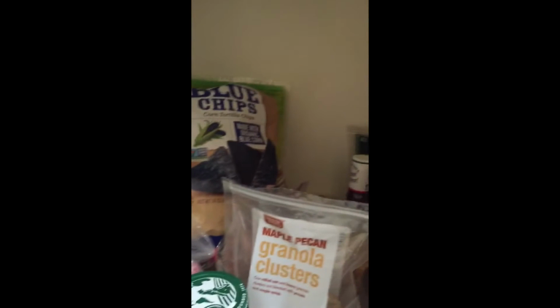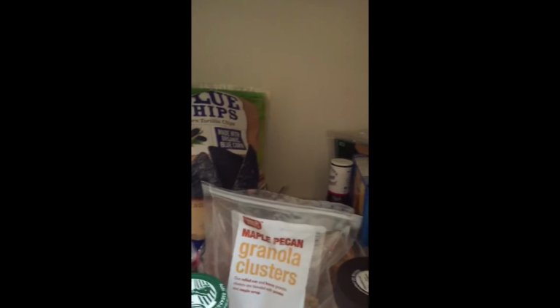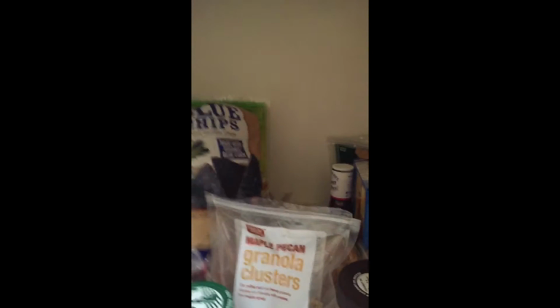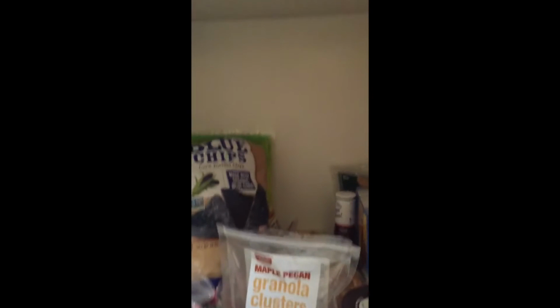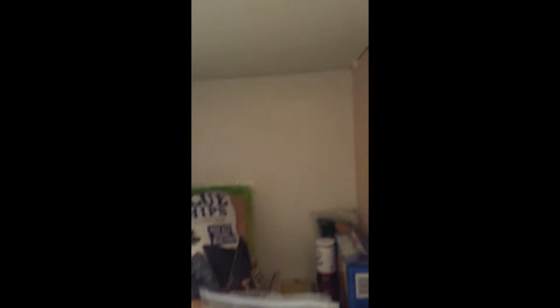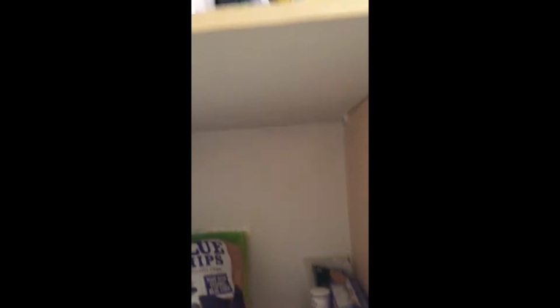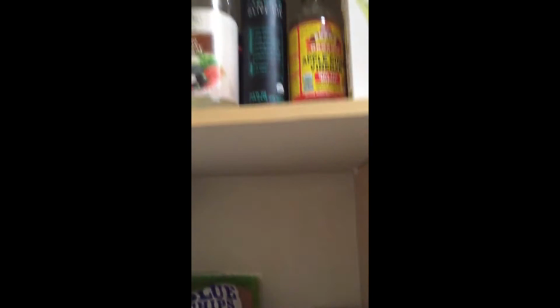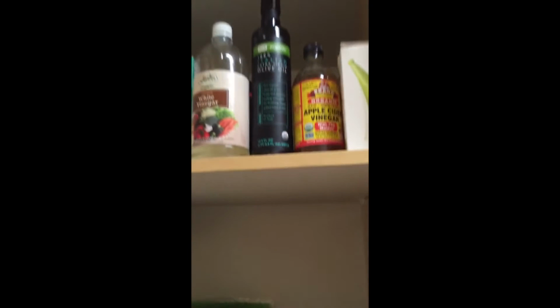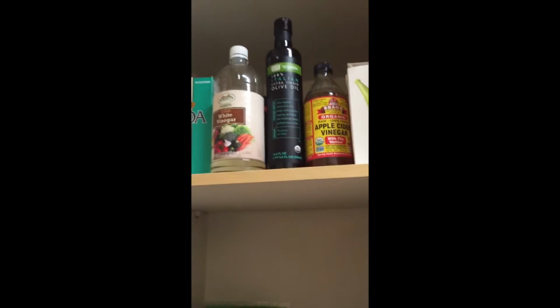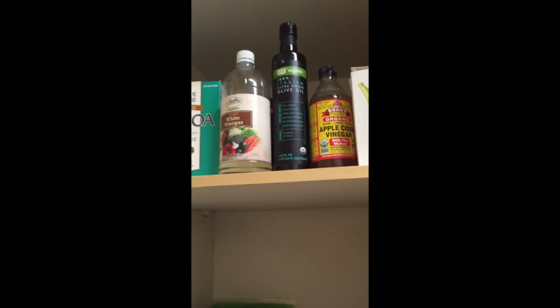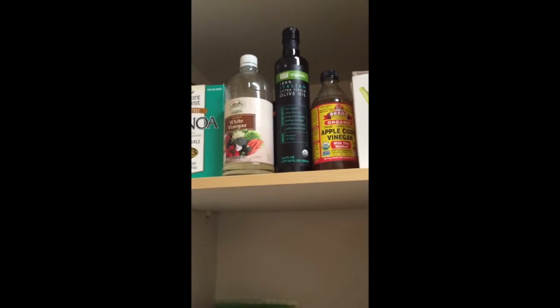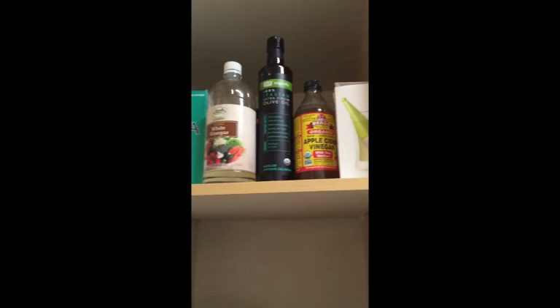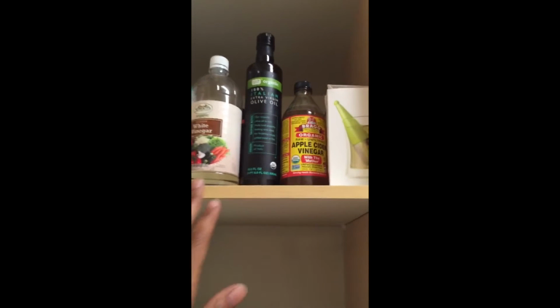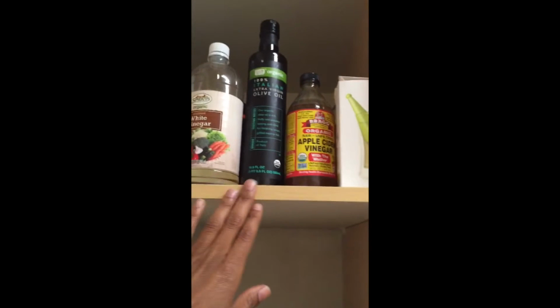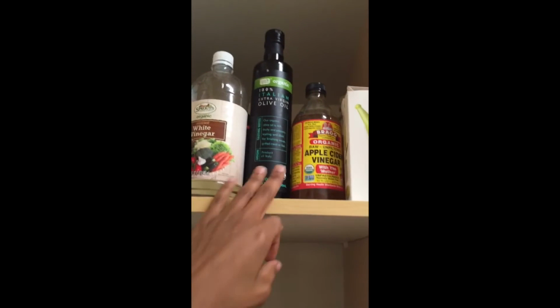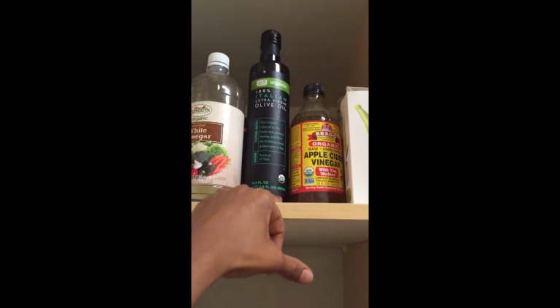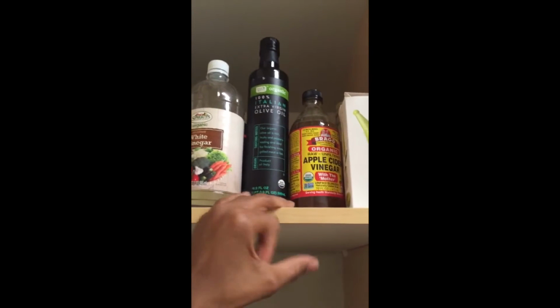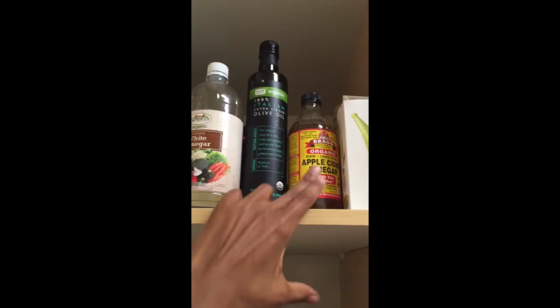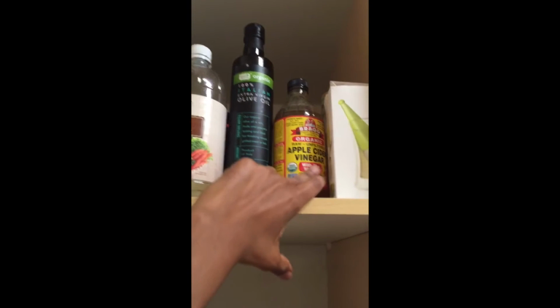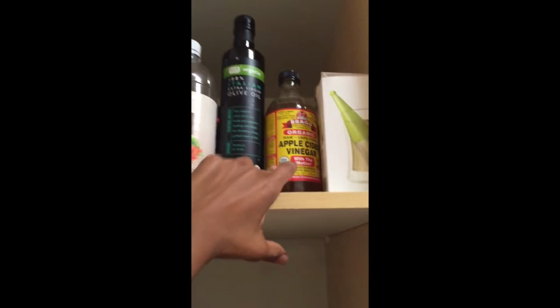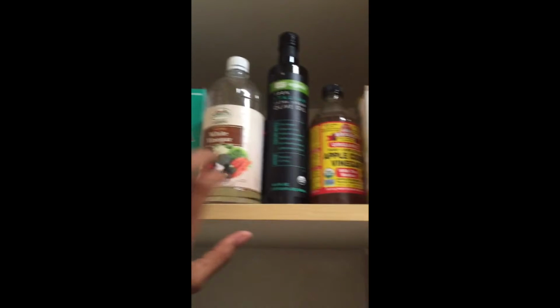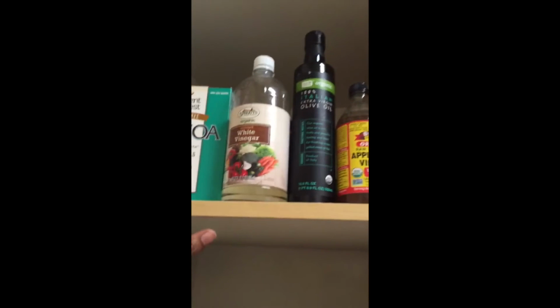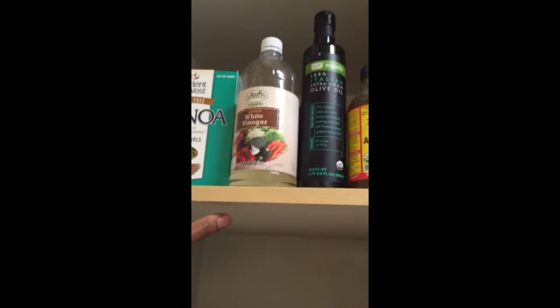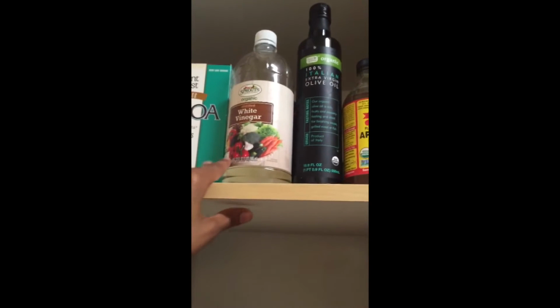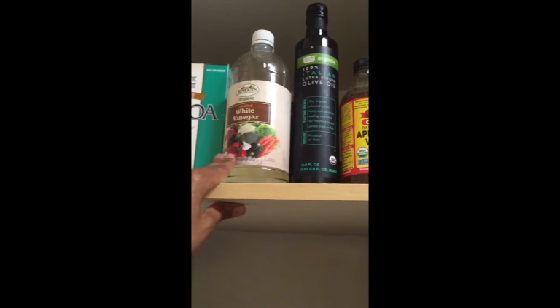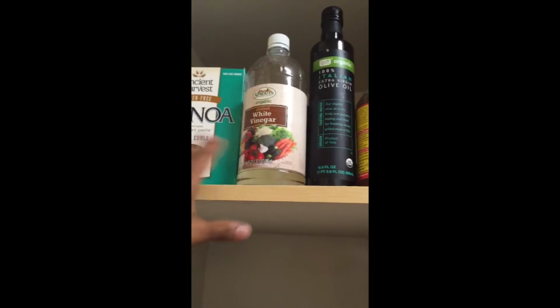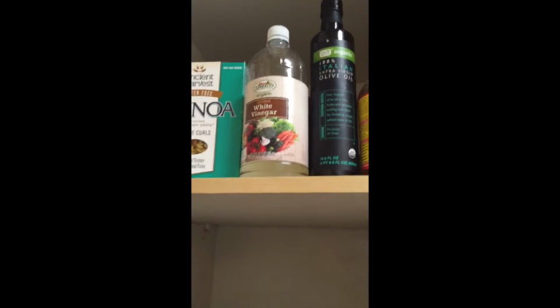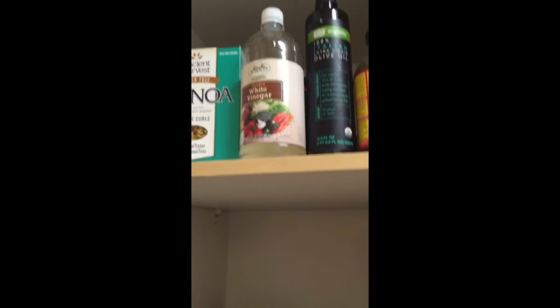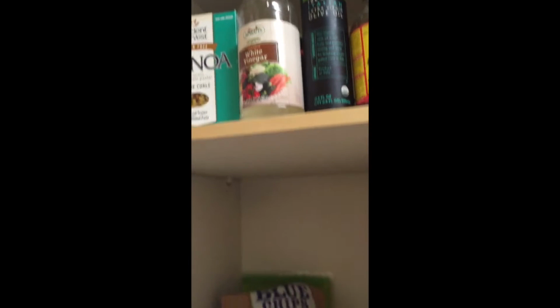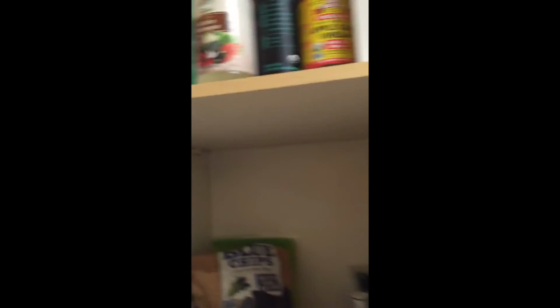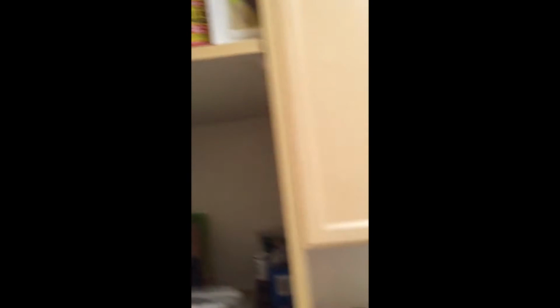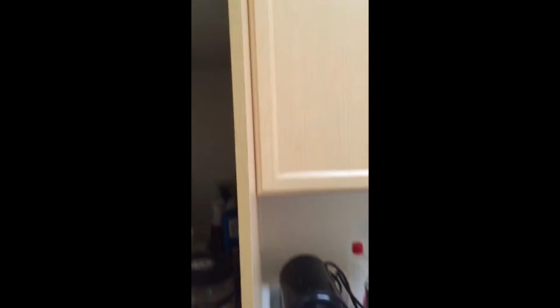Pasta and a lot of other things back there. At the top we have some olive oil, apple cider vinegar, regular vinegar, and more quinoa pasta.